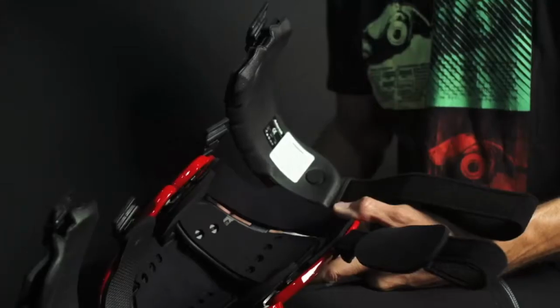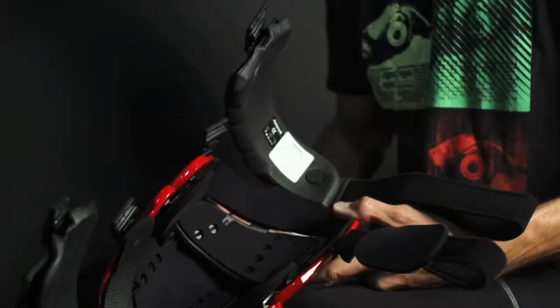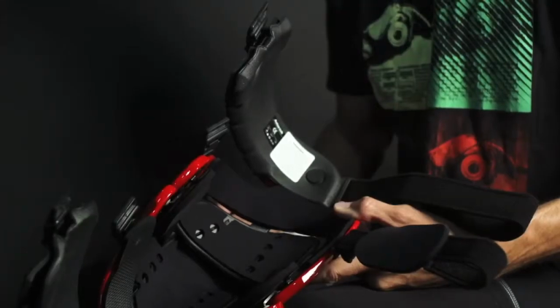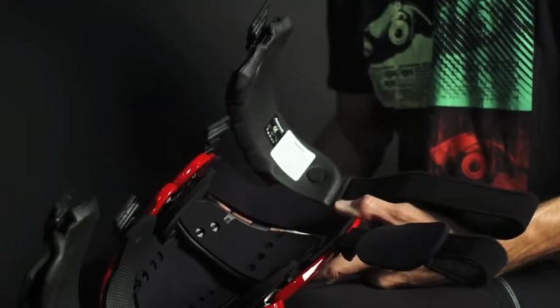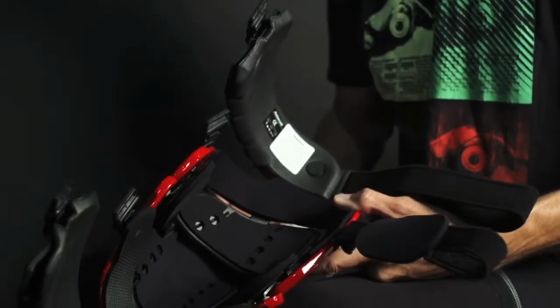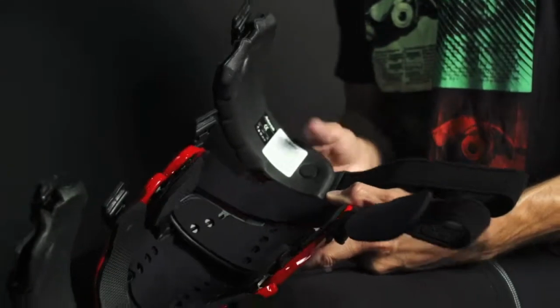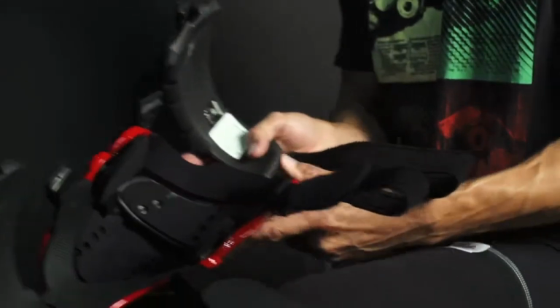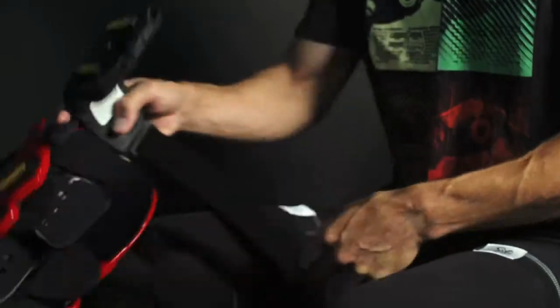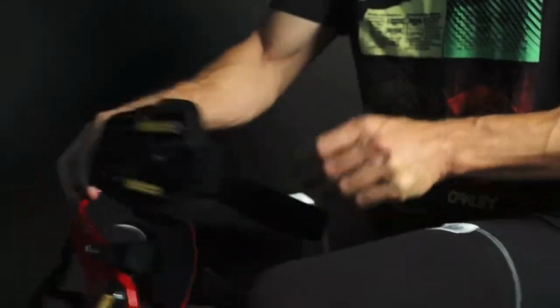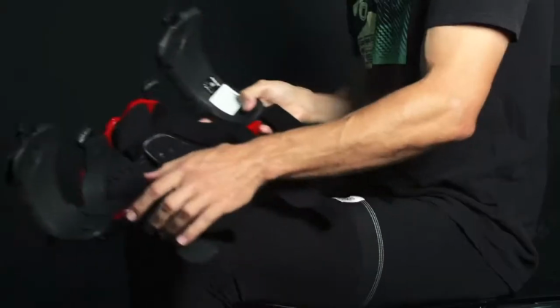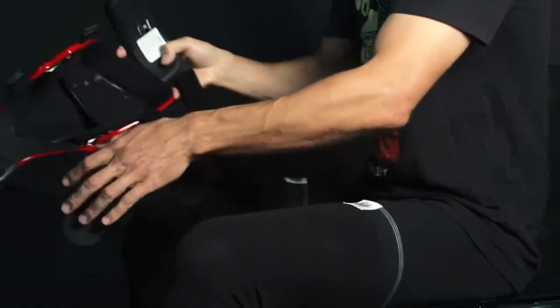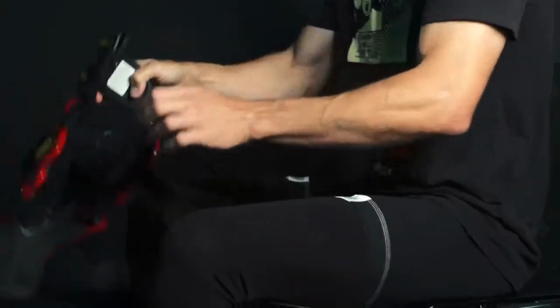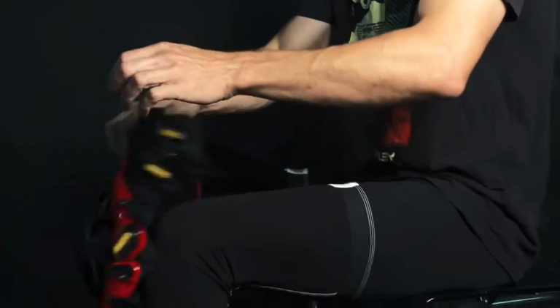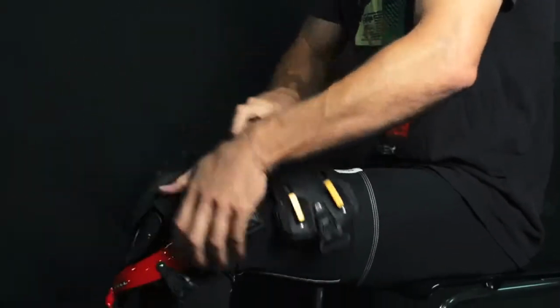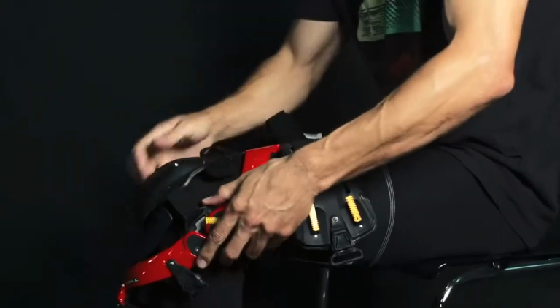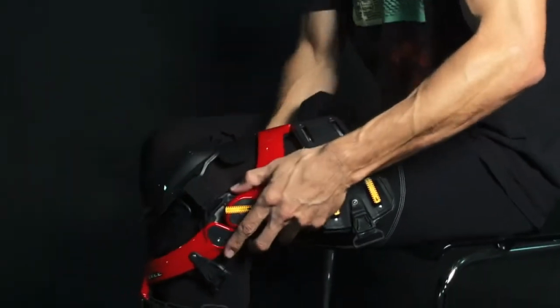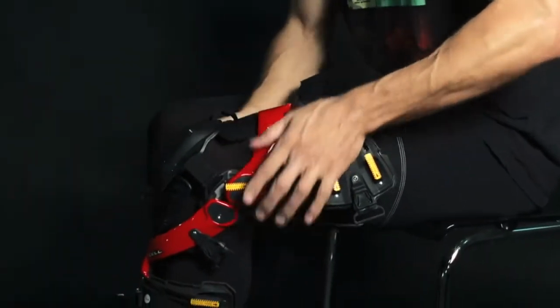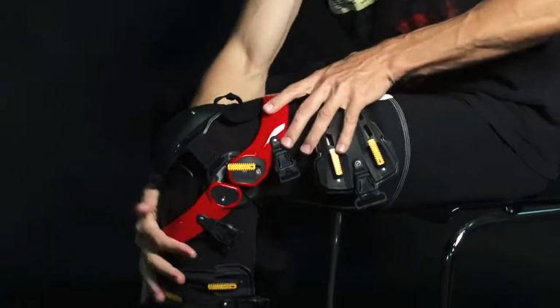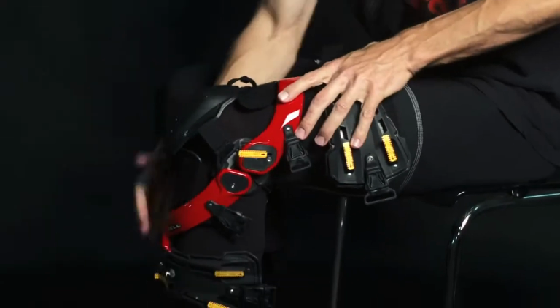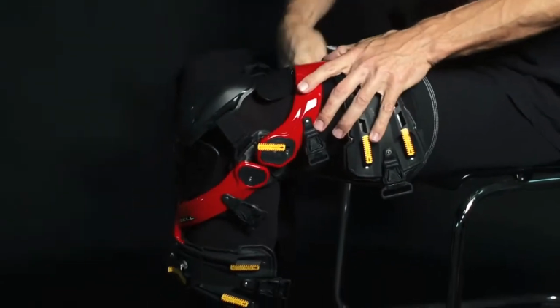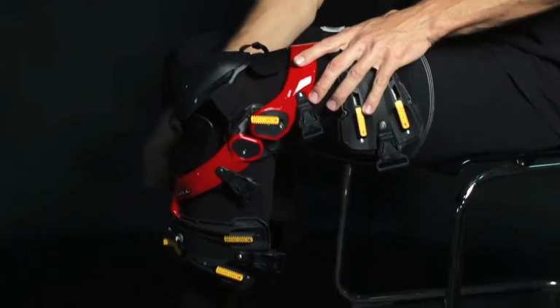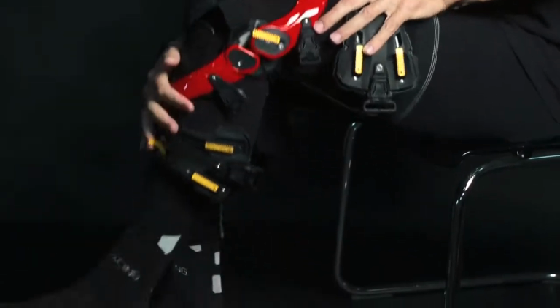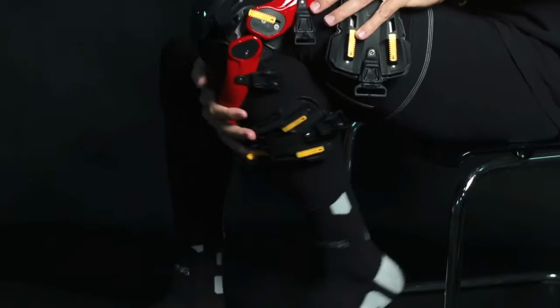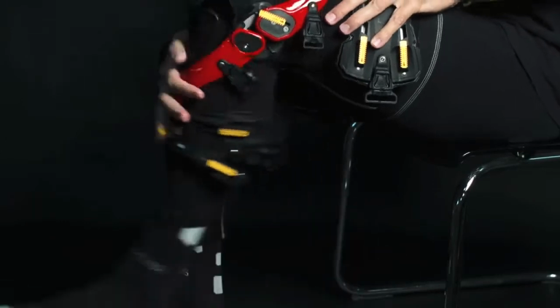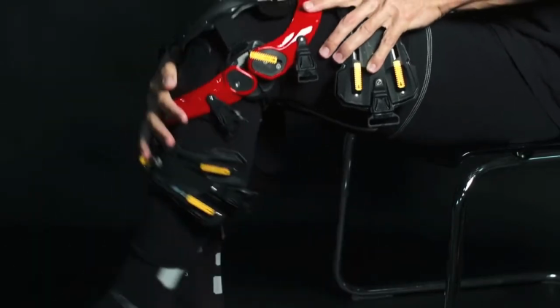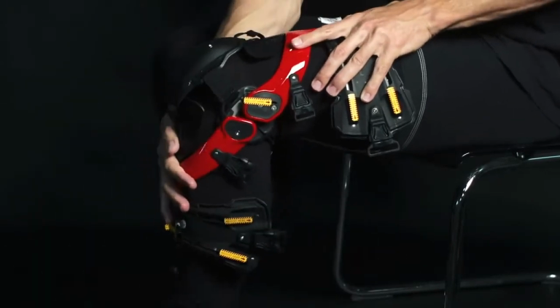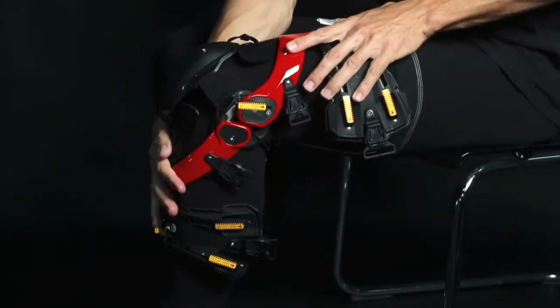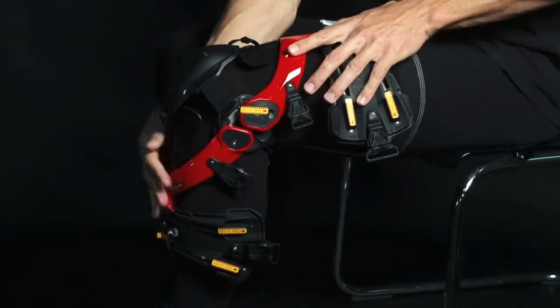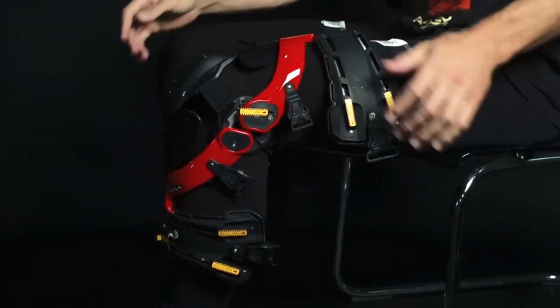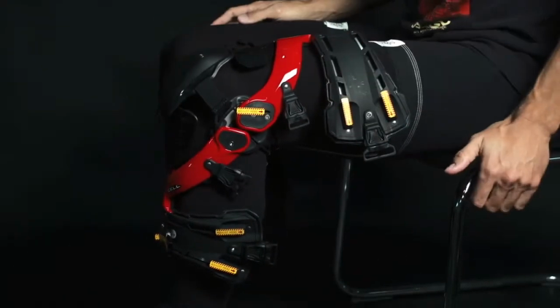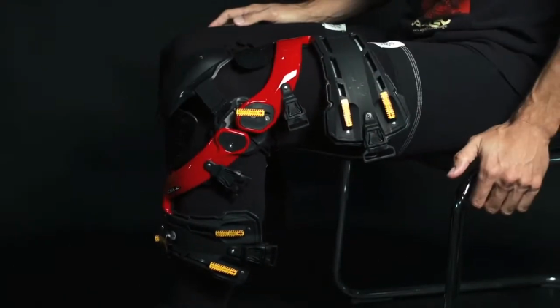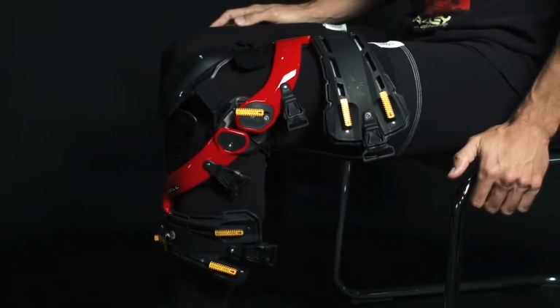Place the brace on your legs so that the hinge lines up with your knee joint. A good way to test this is by holding the brace to your leg and bending it back and forth. If it's too high or low, it will be obvious.